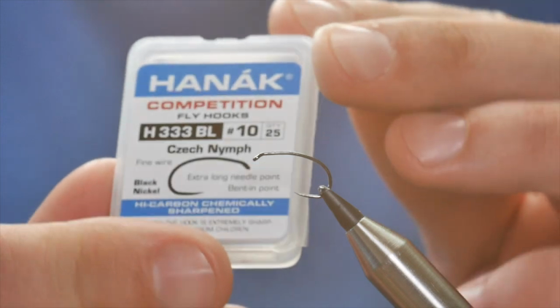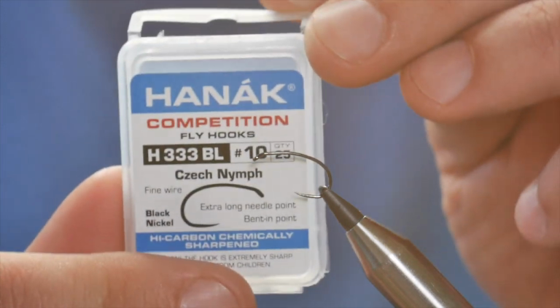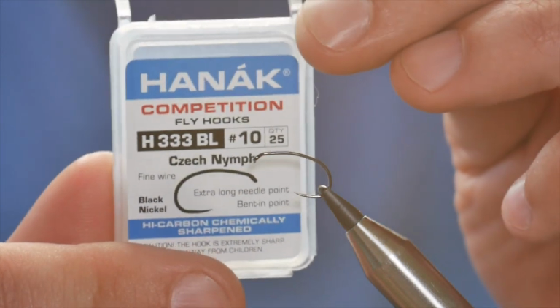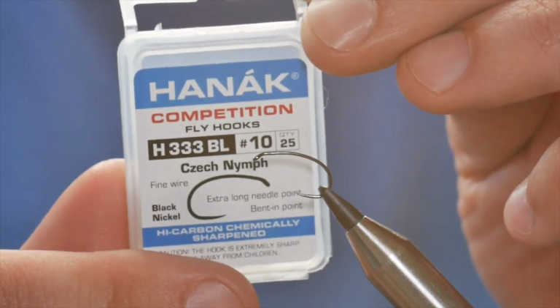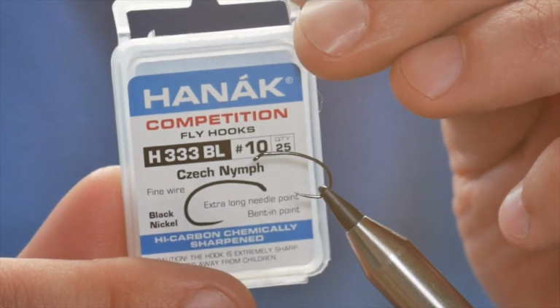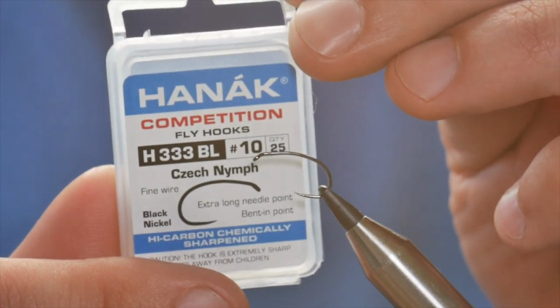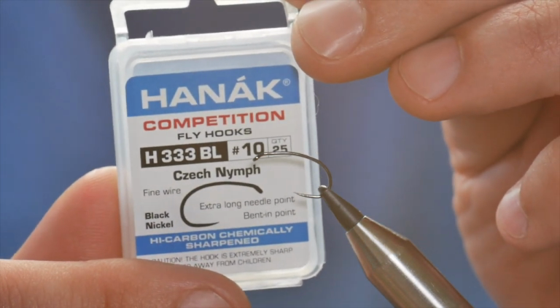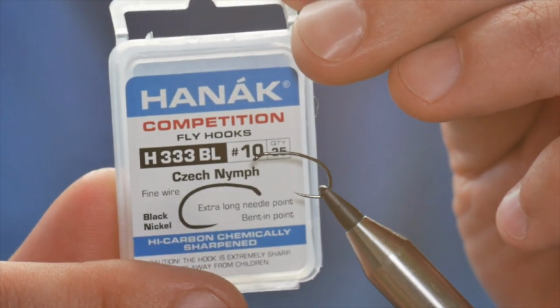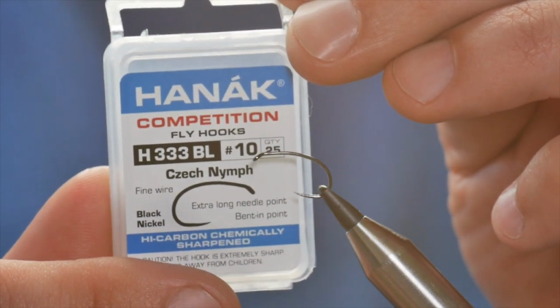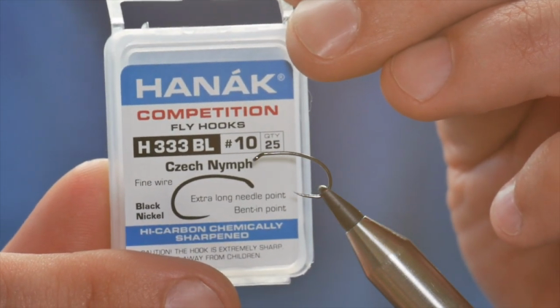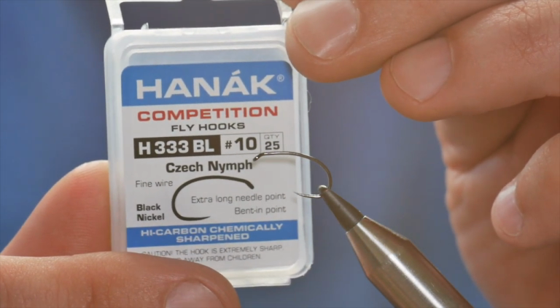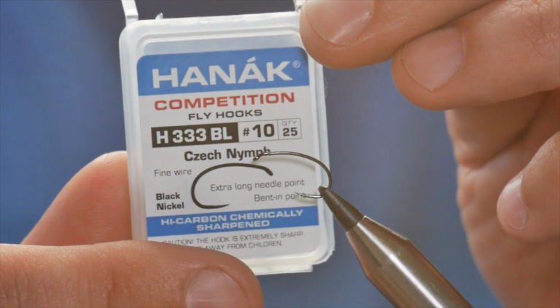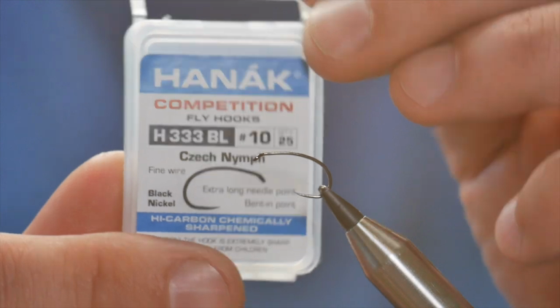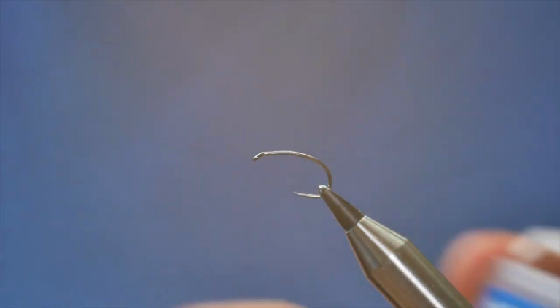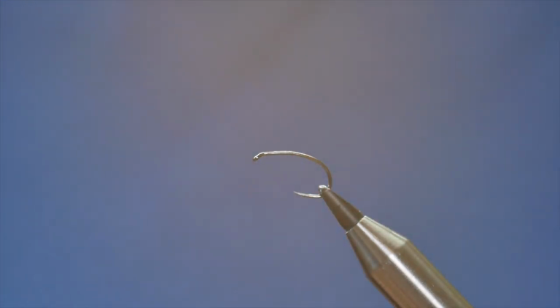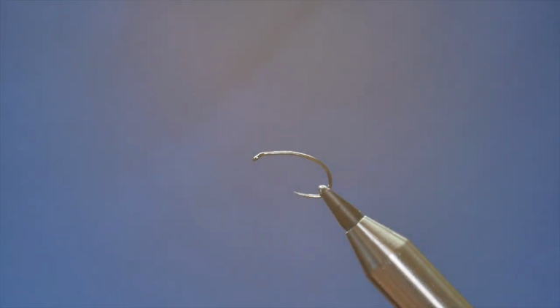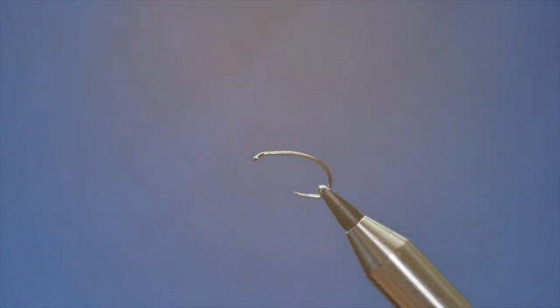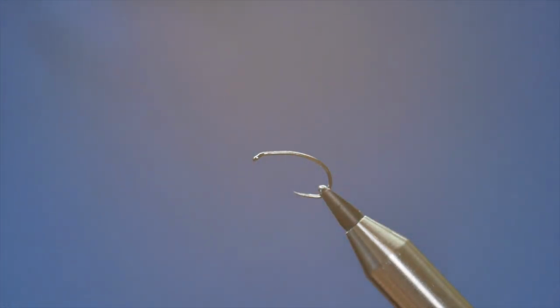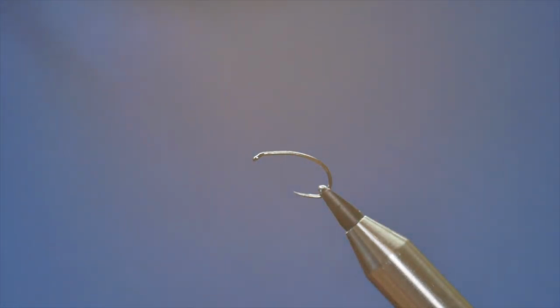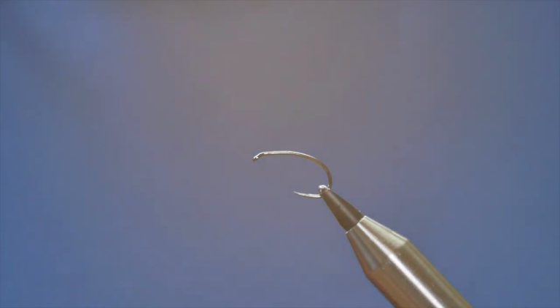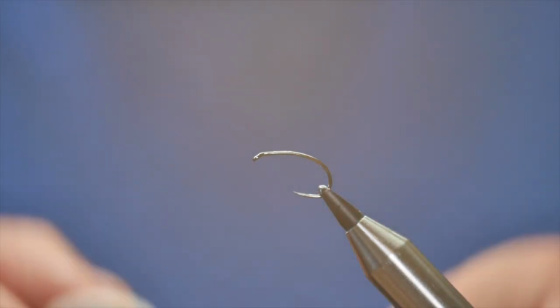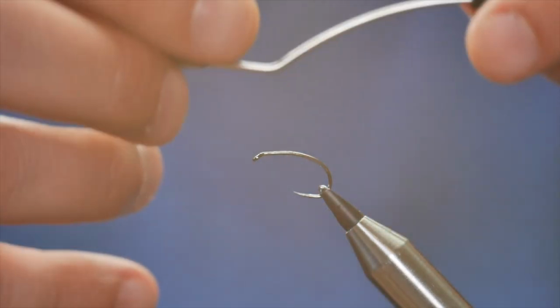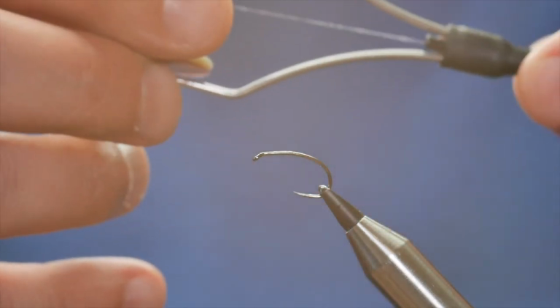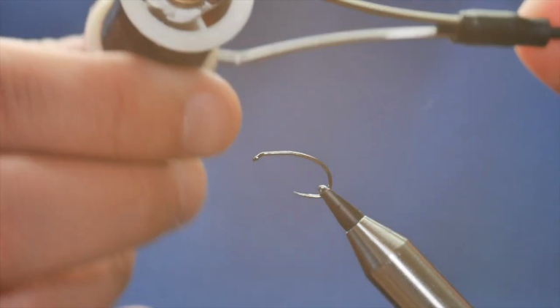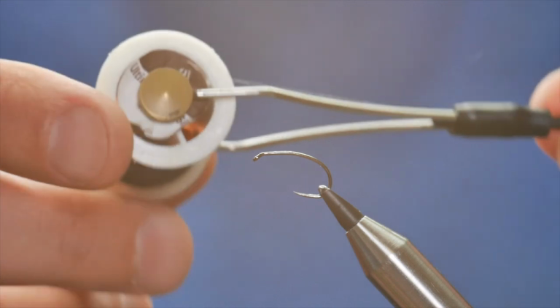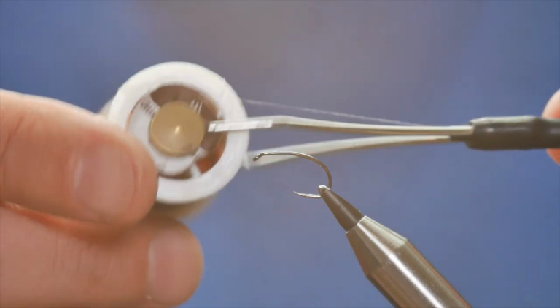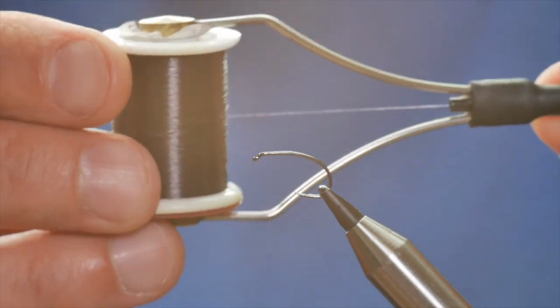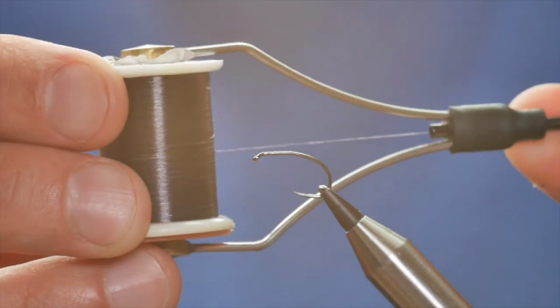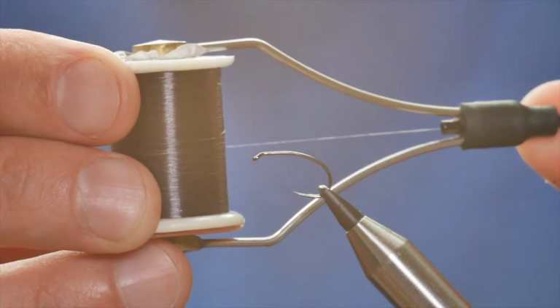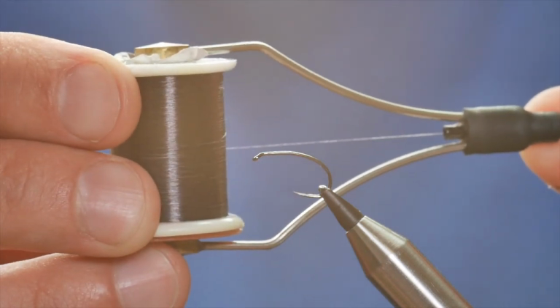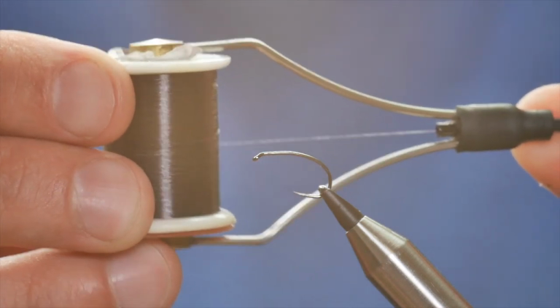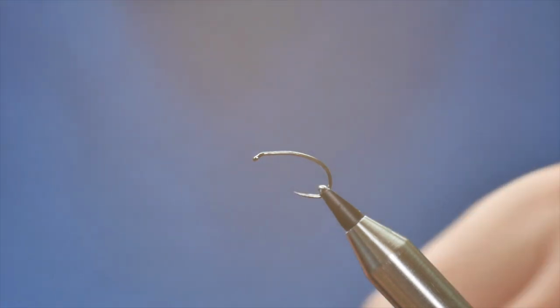There's a Hanak 333 barbless hook and it's a light wire hook. The thread I'm going to be using is the Ultimate Tying Silk from Fishon, and it's in brown, this one.